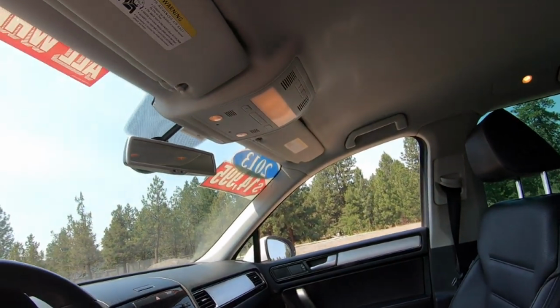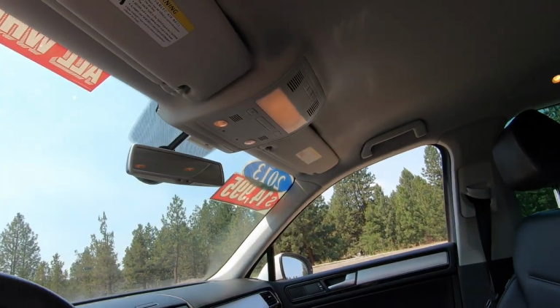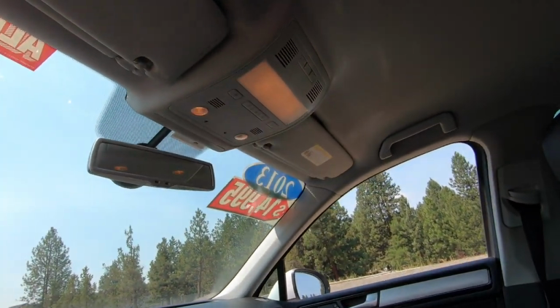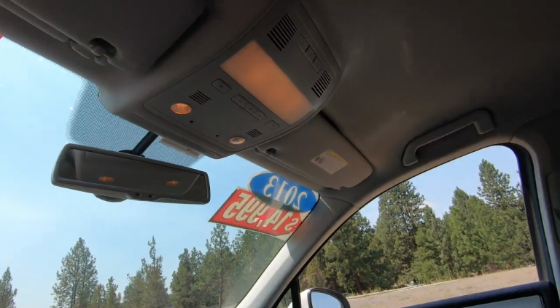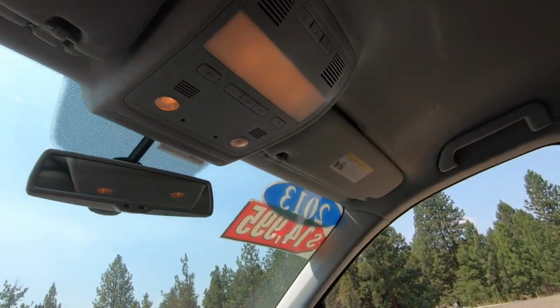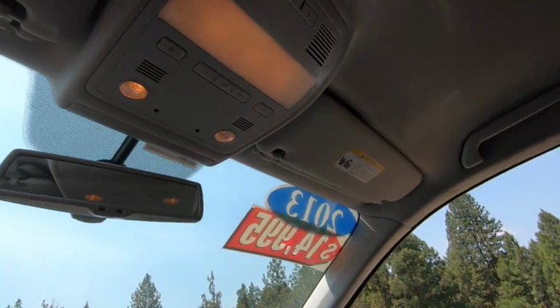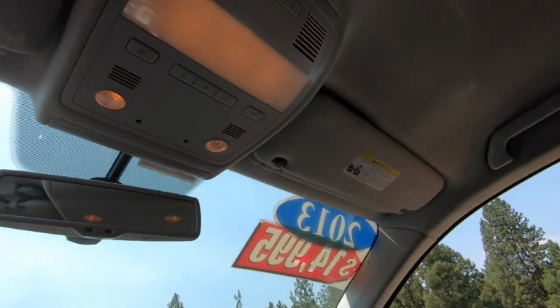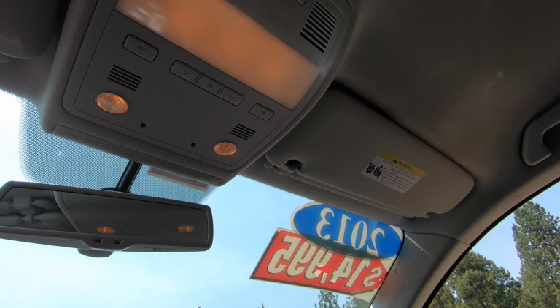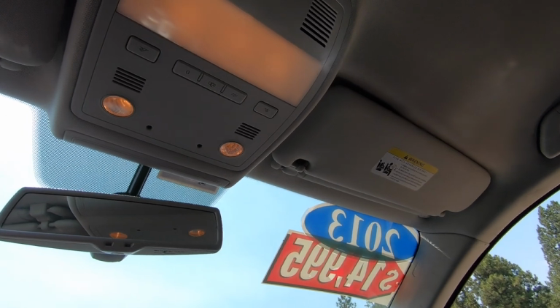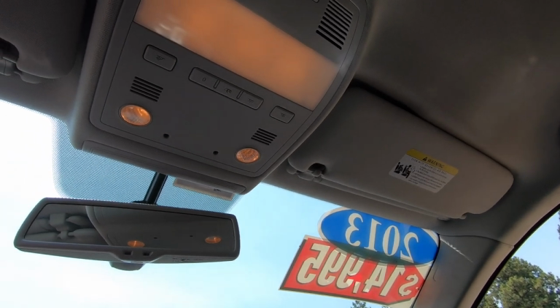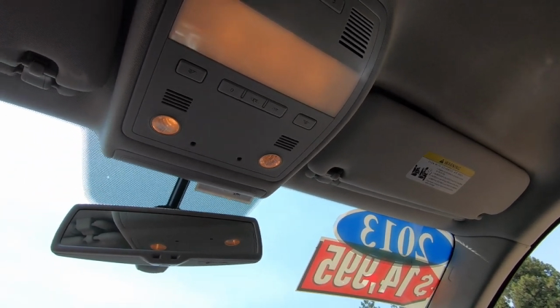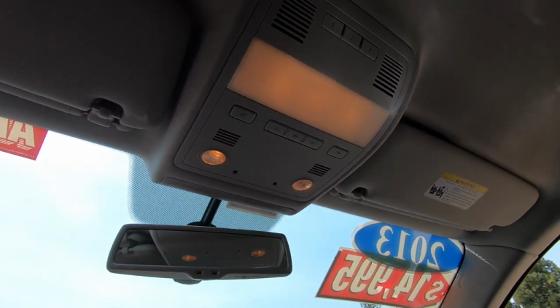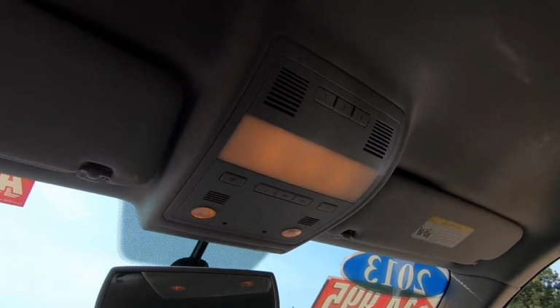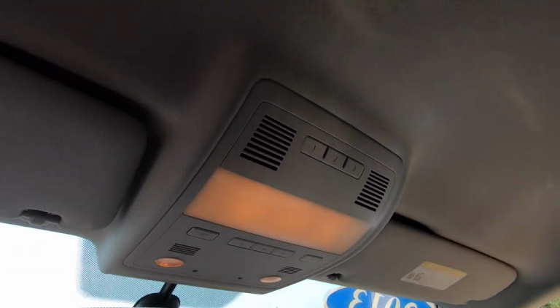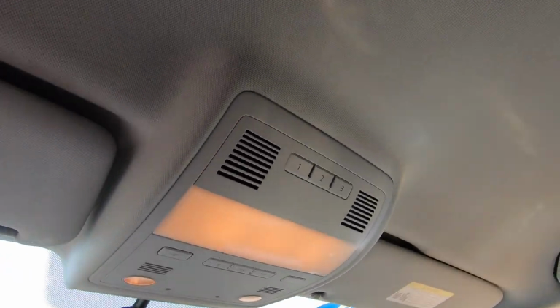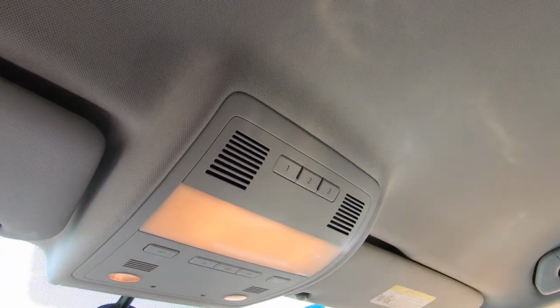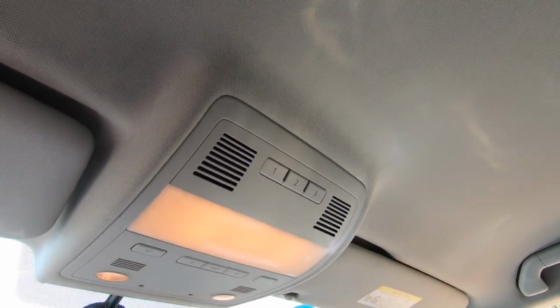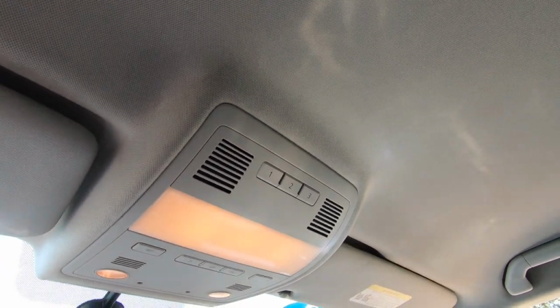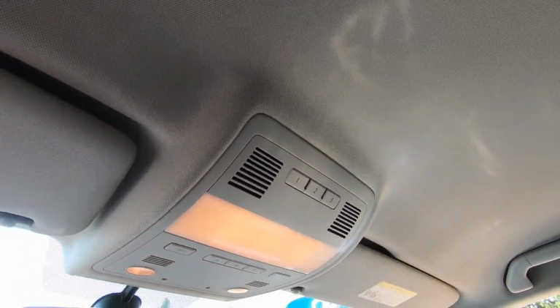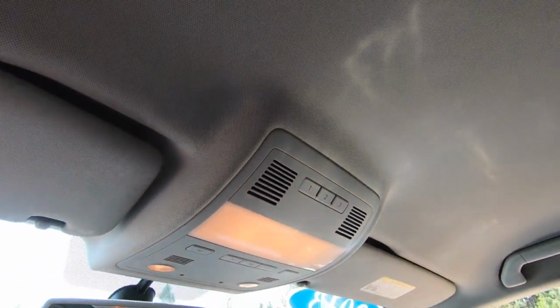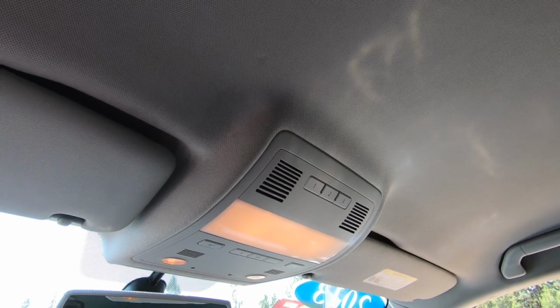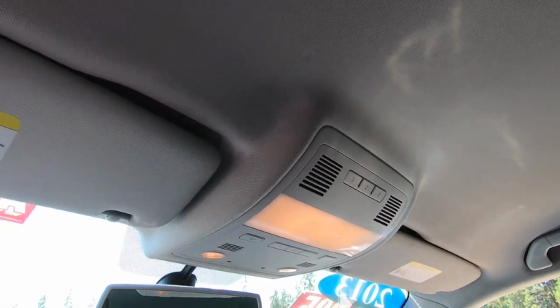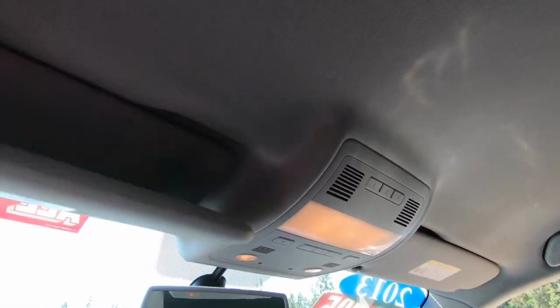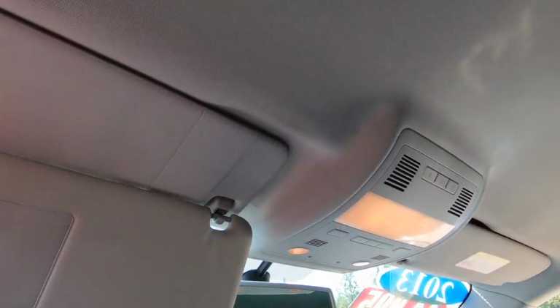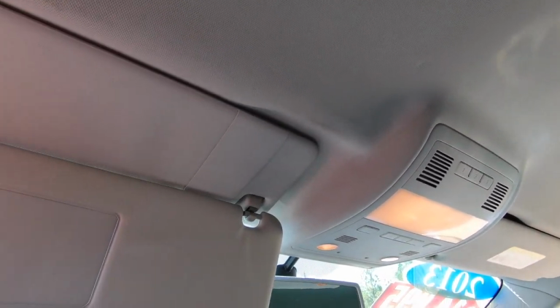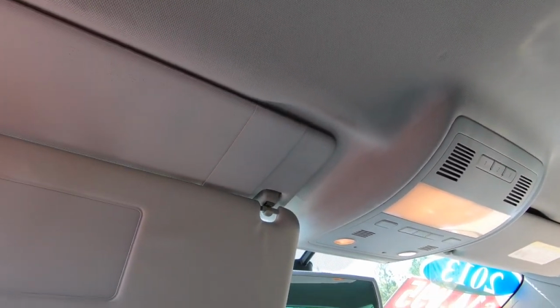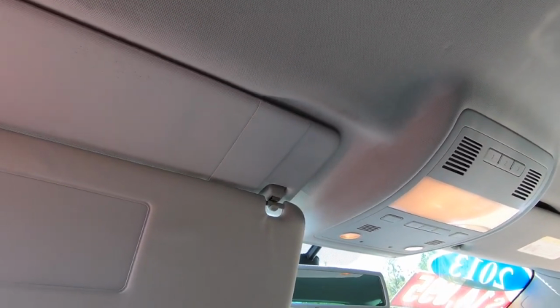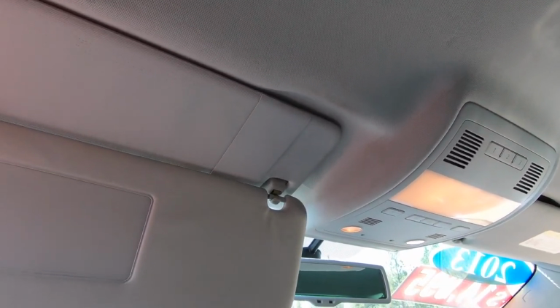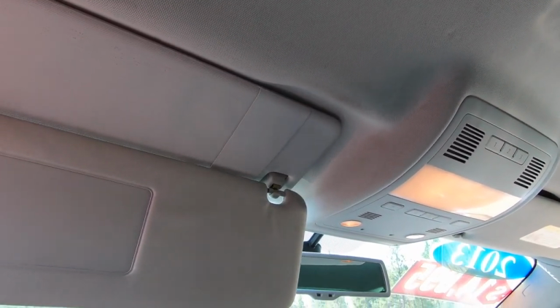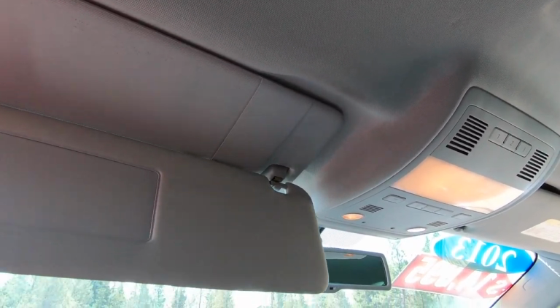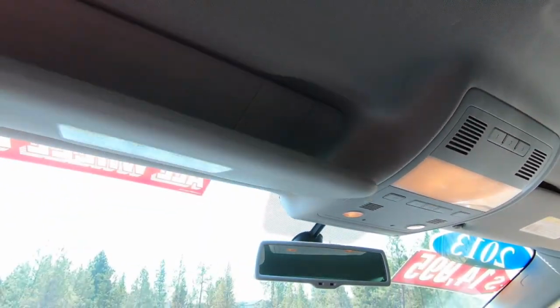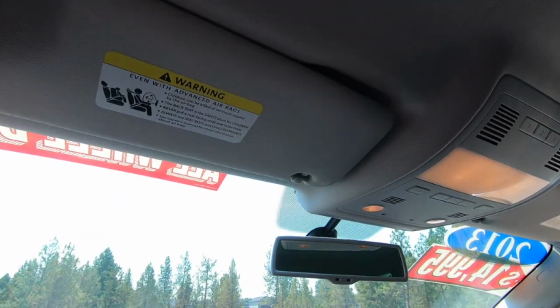Up top you'll see controls for reading lights and the ability to program up to three garage openers. There are dual visors, which is a really great feature, so you can put it on the side and front window.